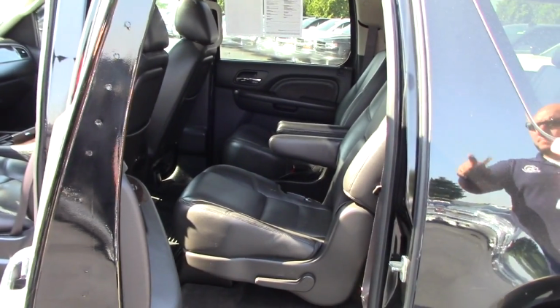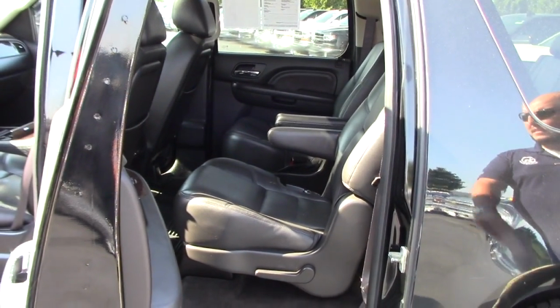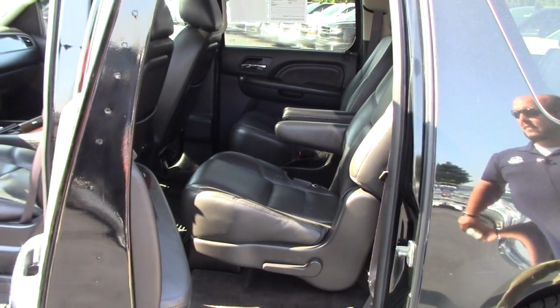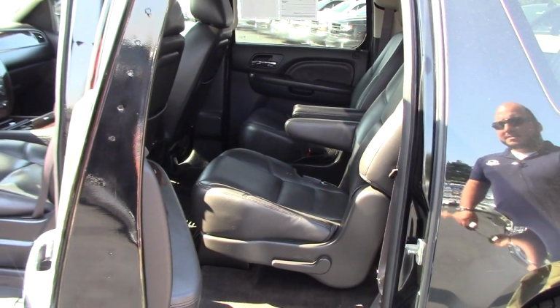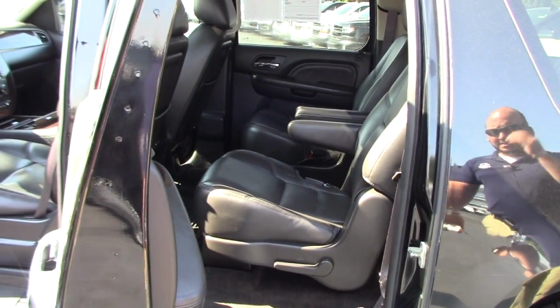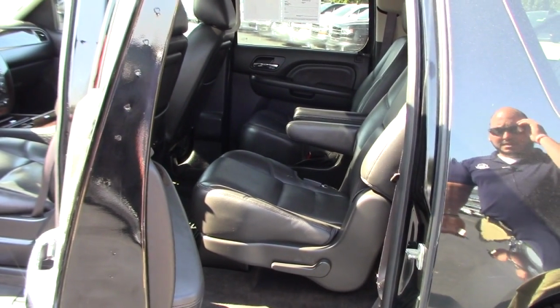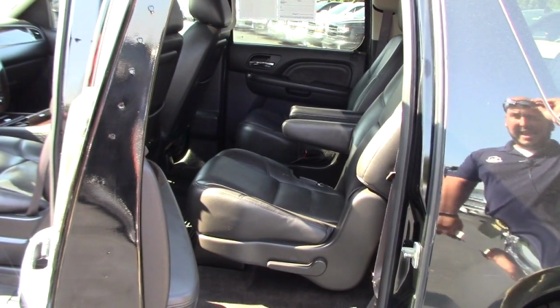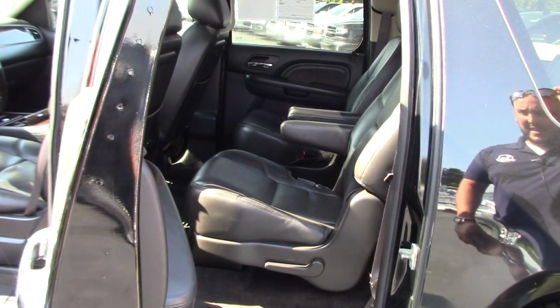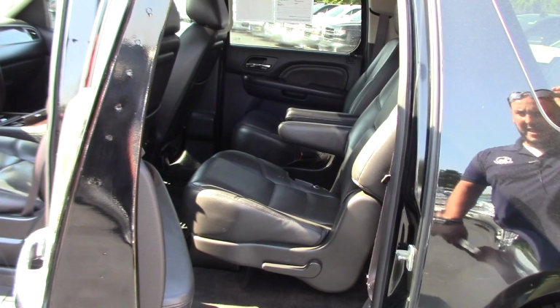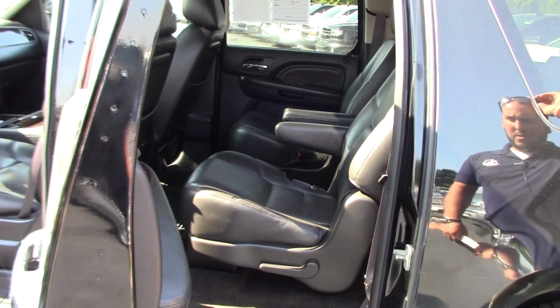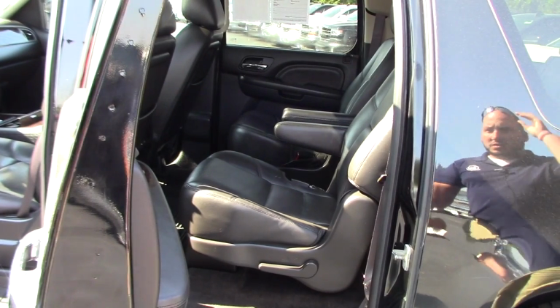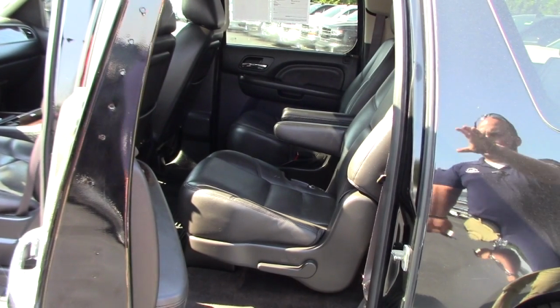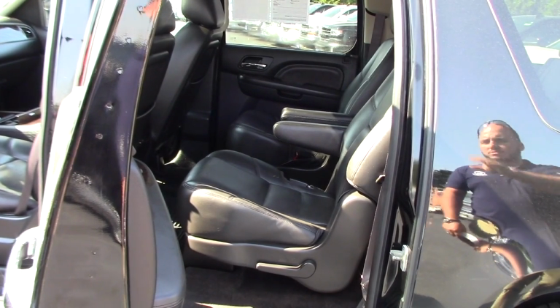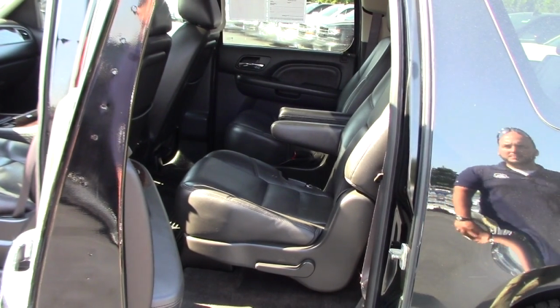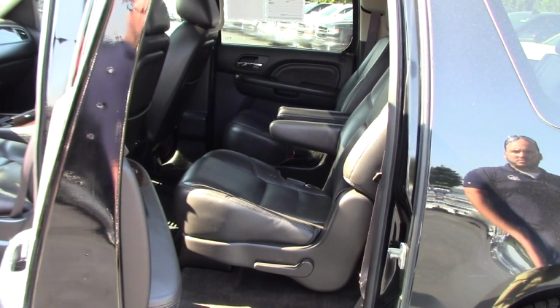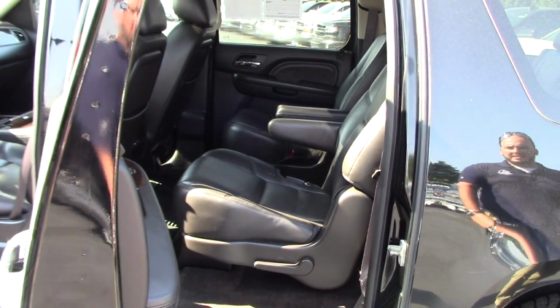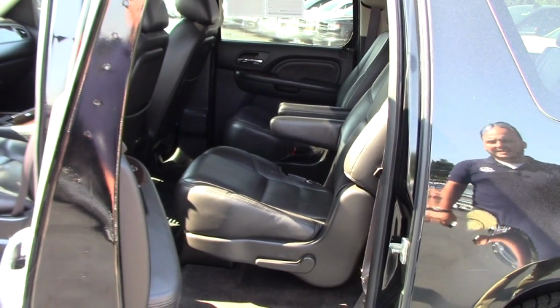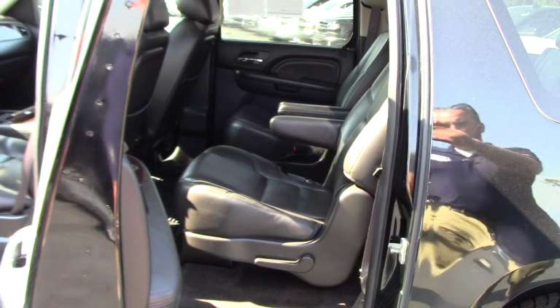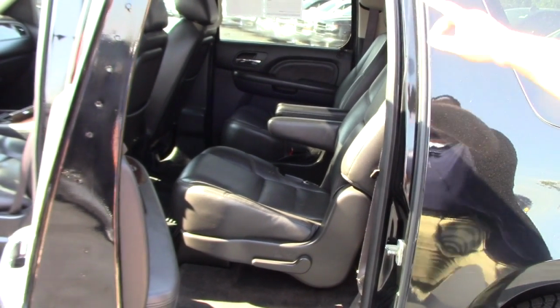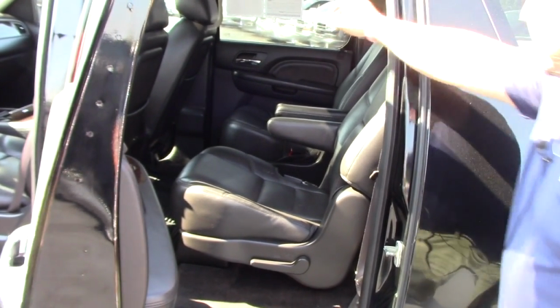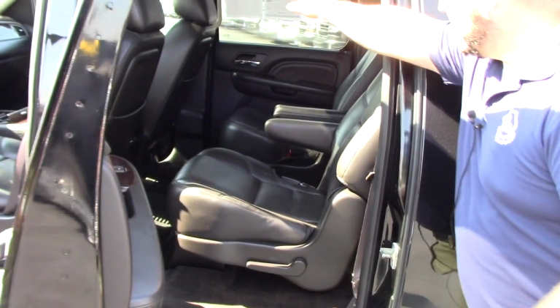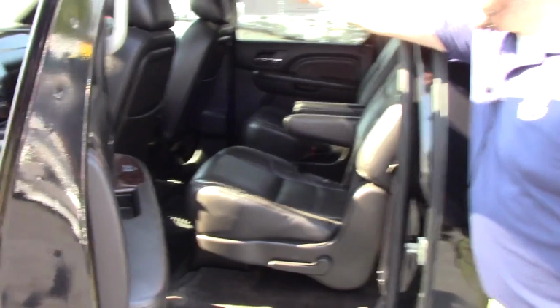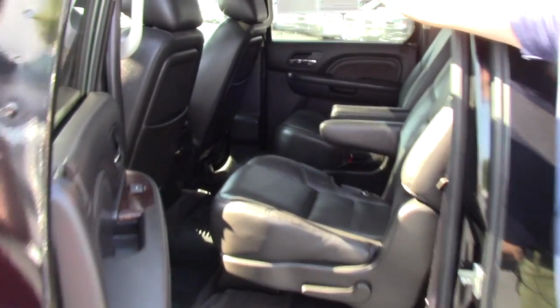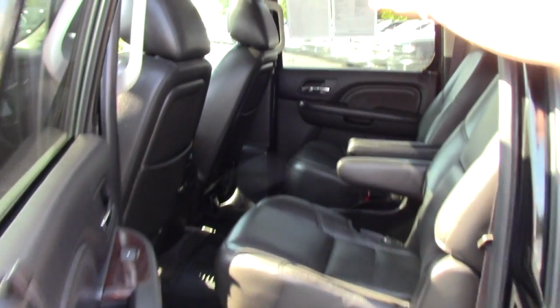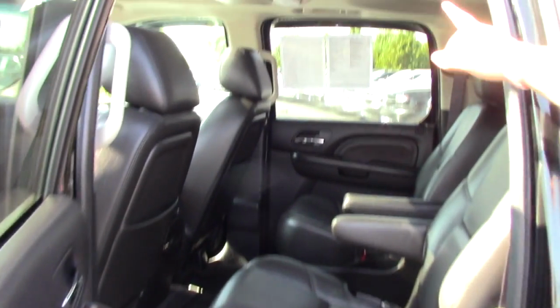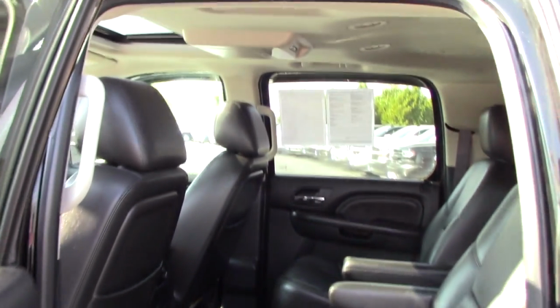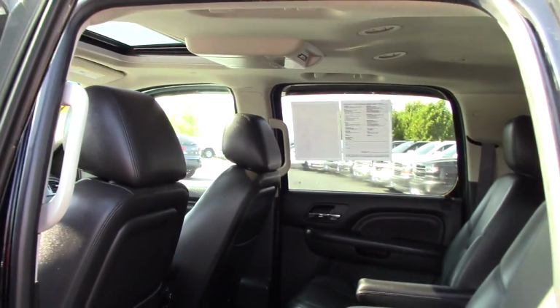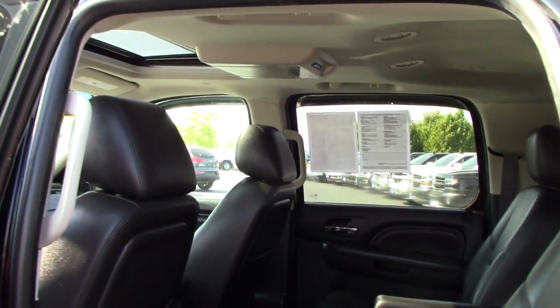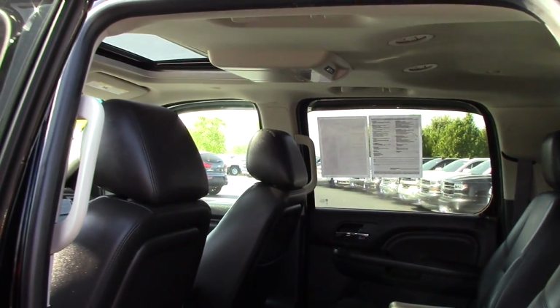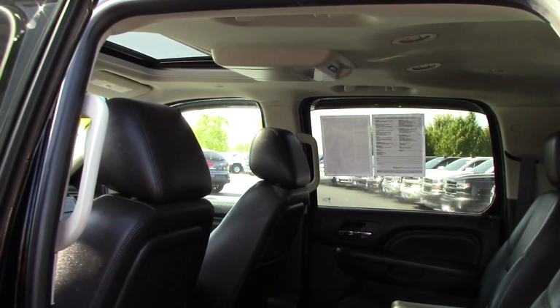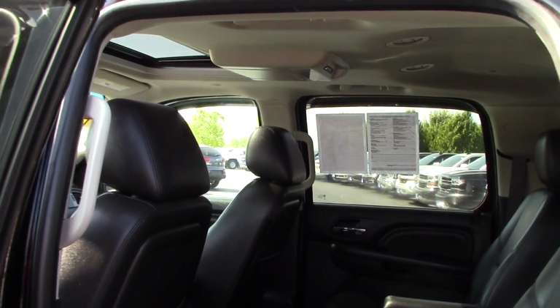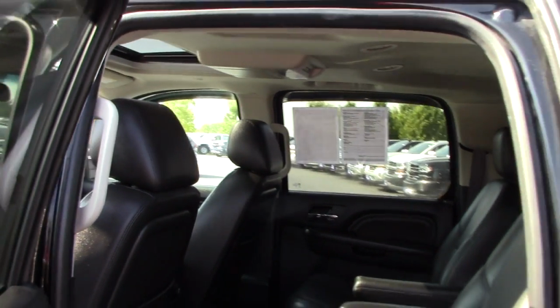Bucket seats, leather, heated in the second row as well as their own climate controls. As you can see, there is a DVD screen for the second row, and there's also a DVD screen for the third row.